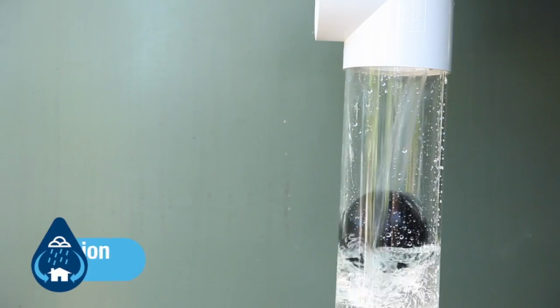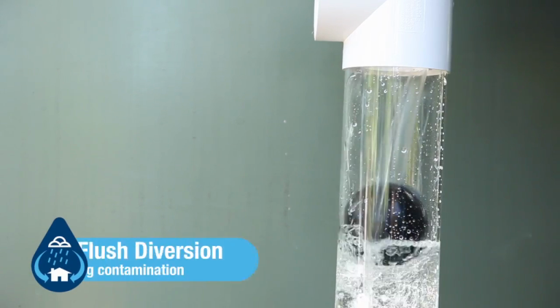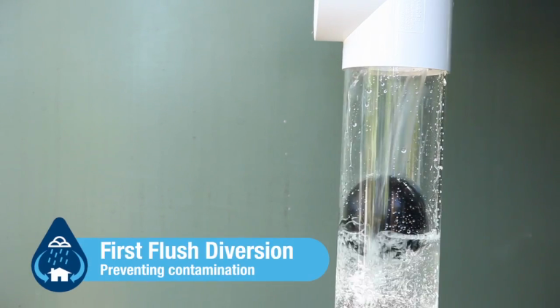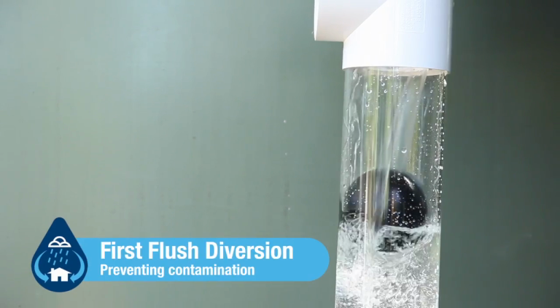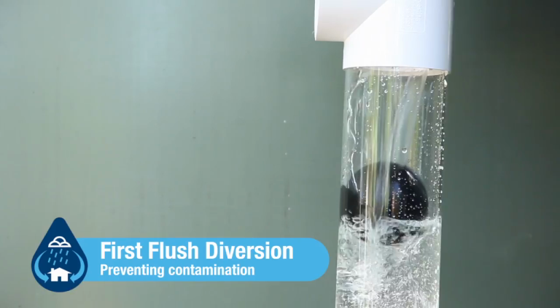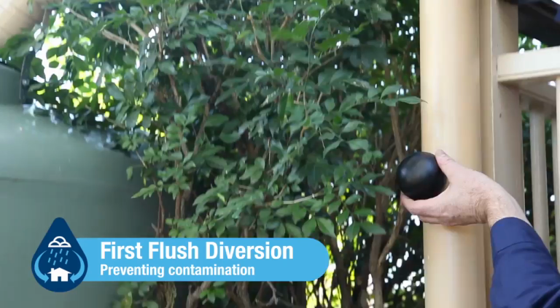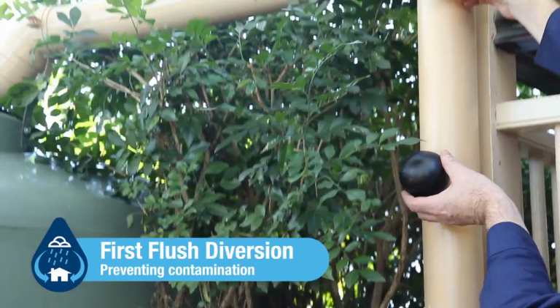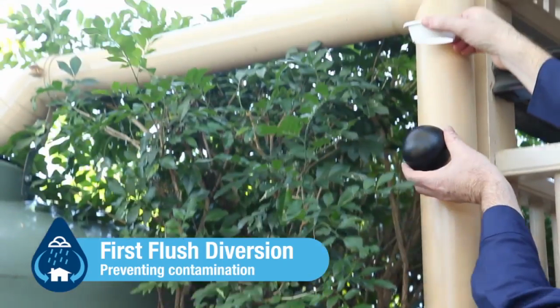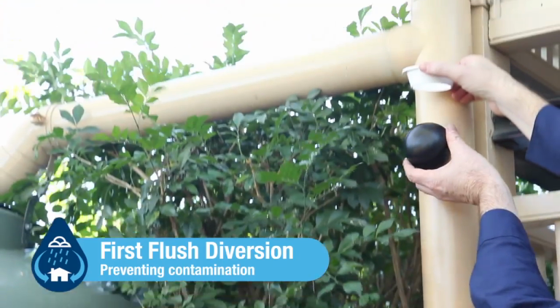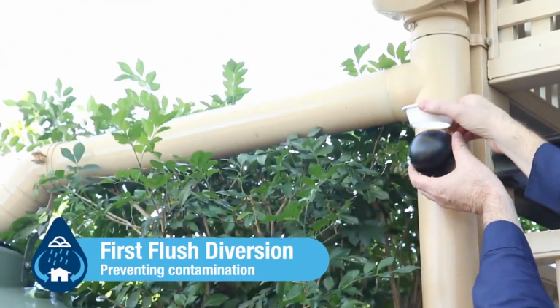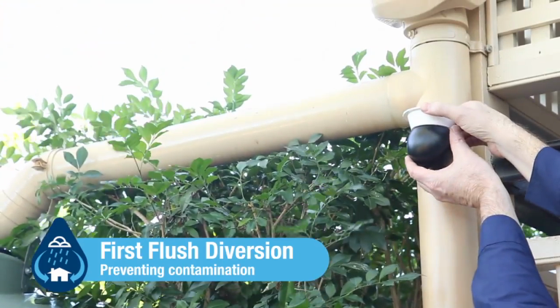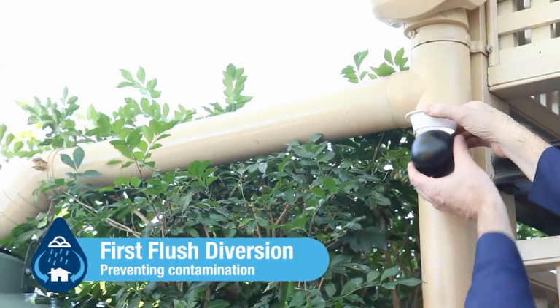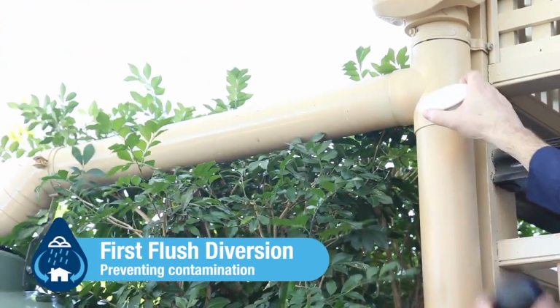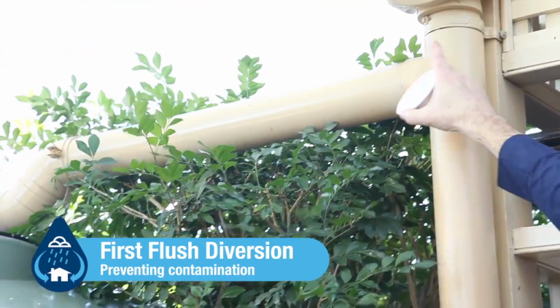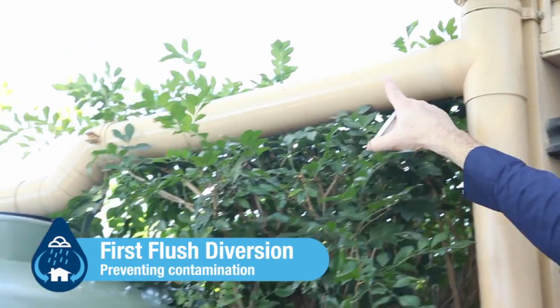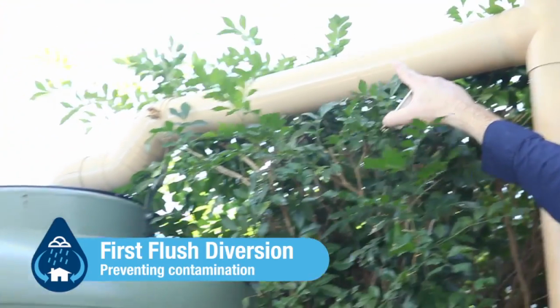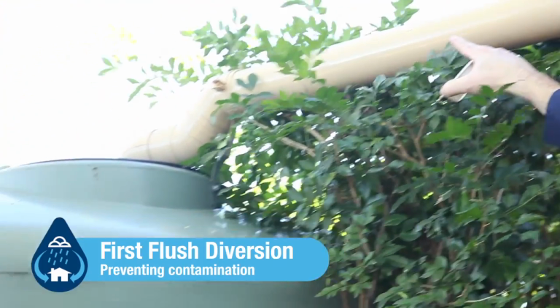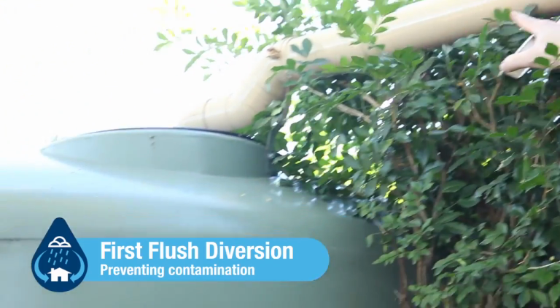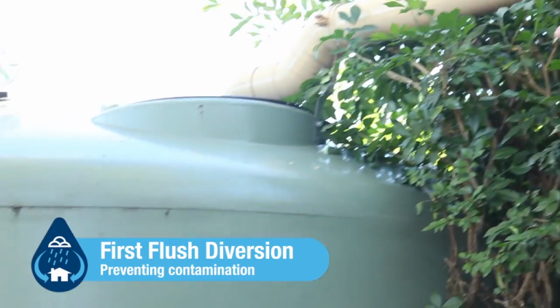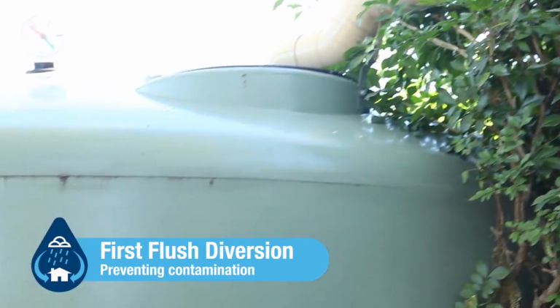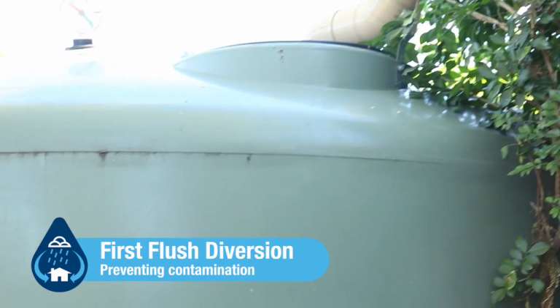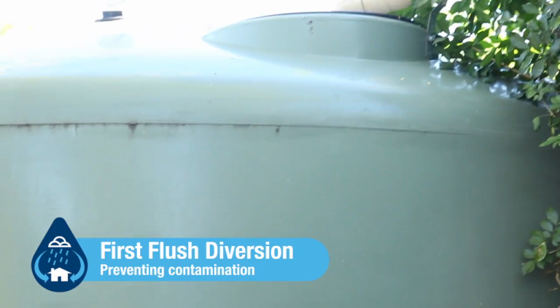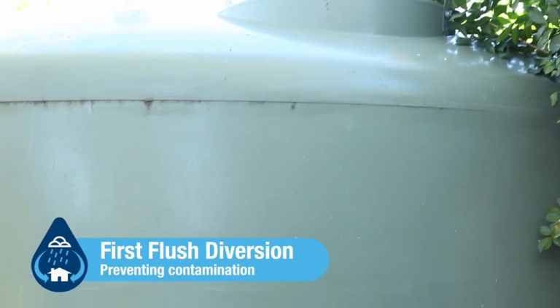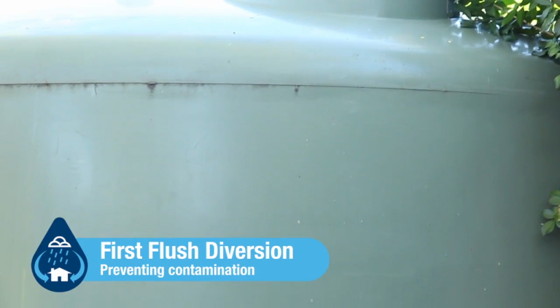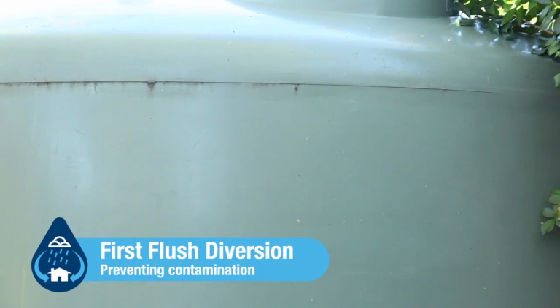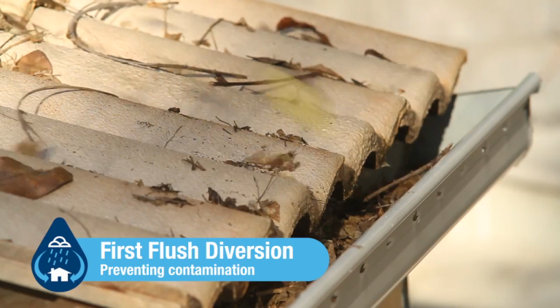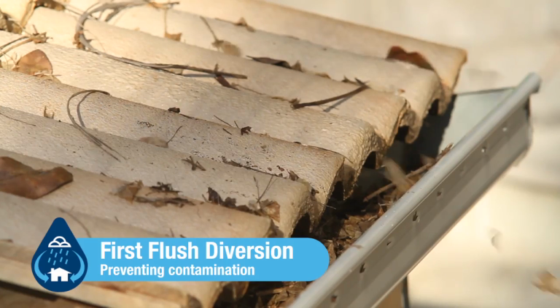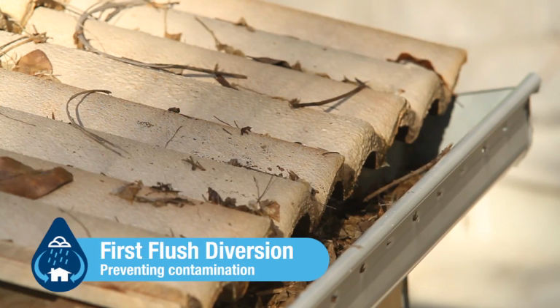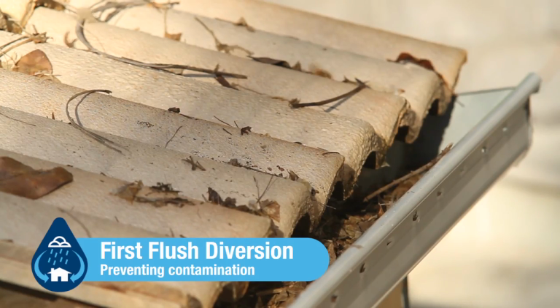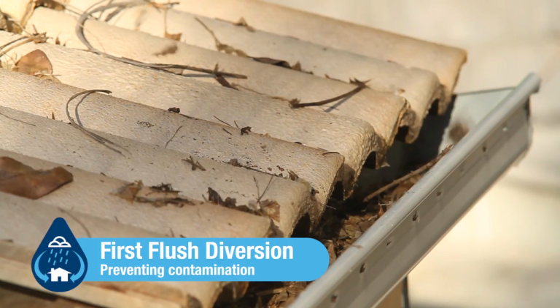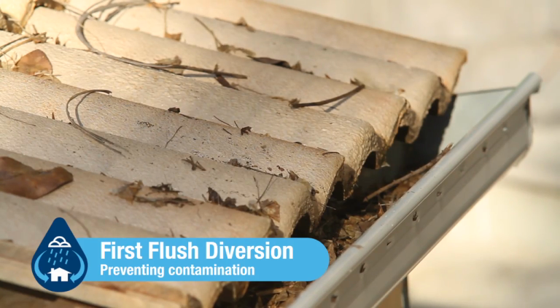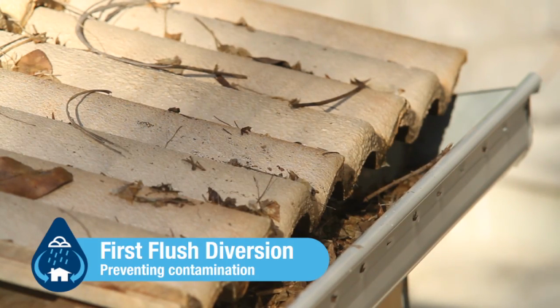First flush diversion. Preventing the first flush of water, which may contain contaminants from entering the tank. For example, dust, bird droppings, and debris from the roof.